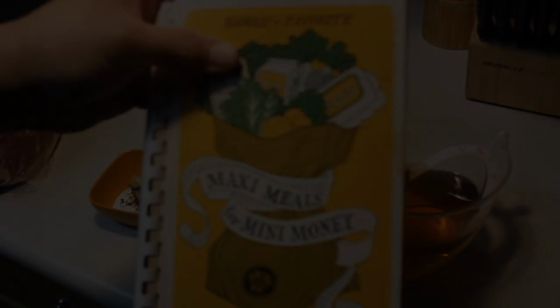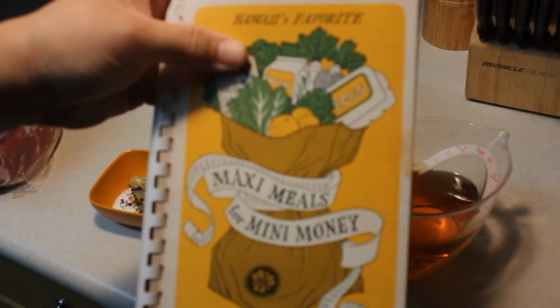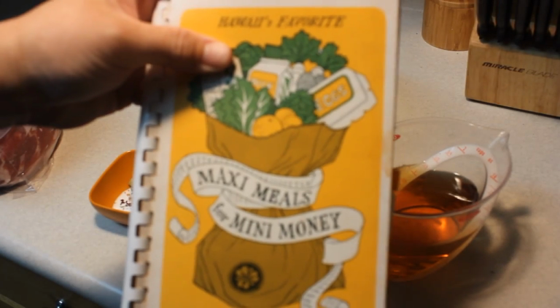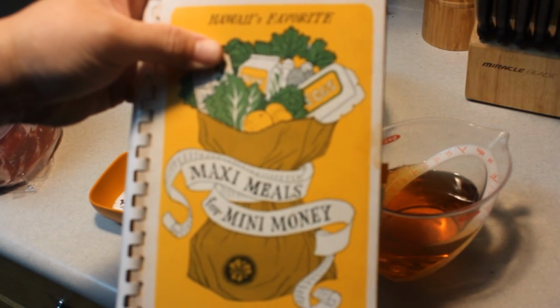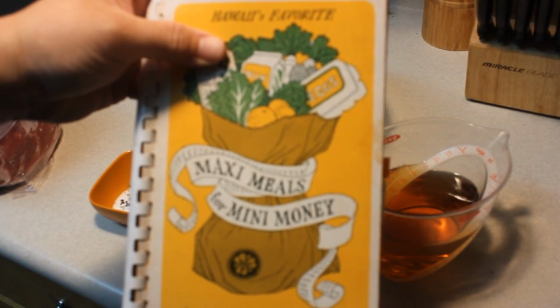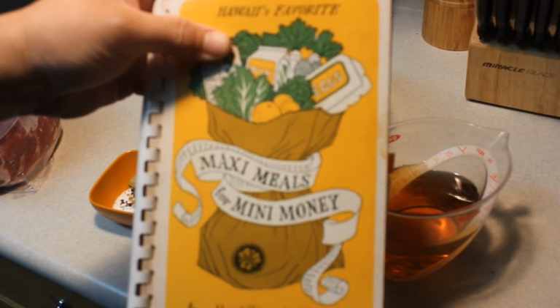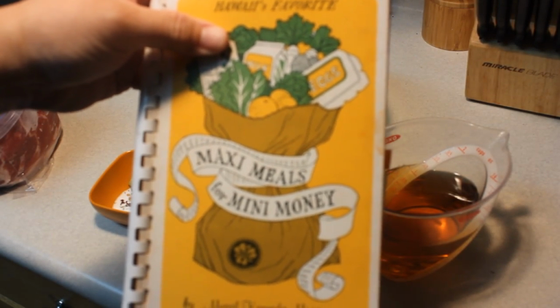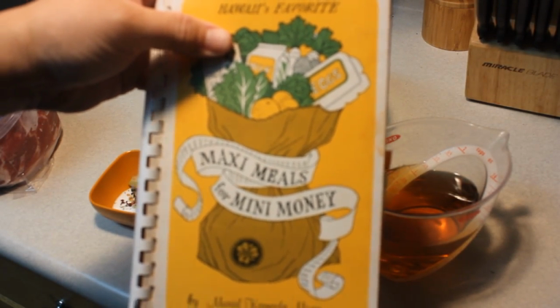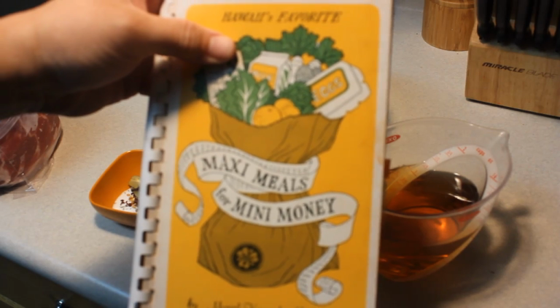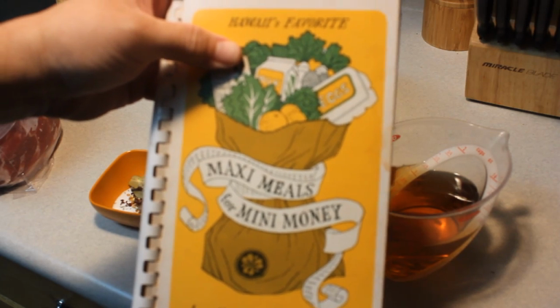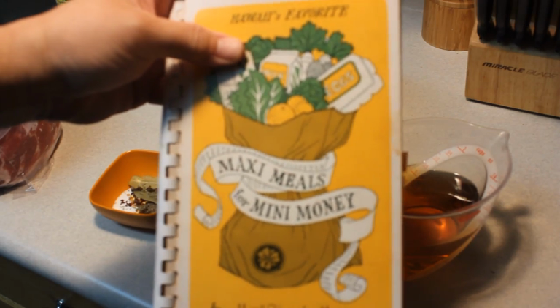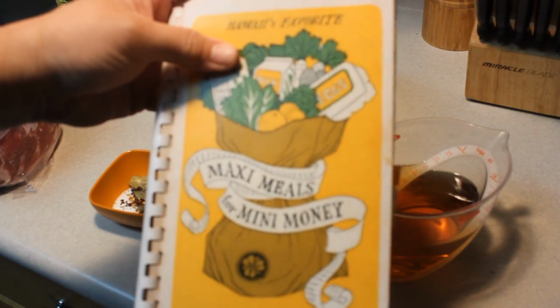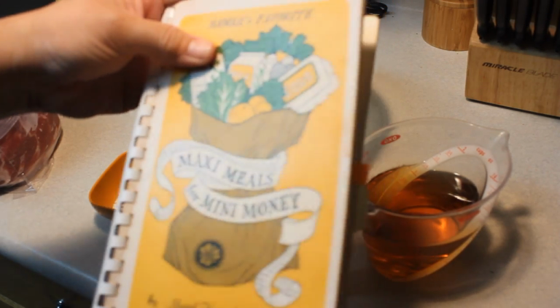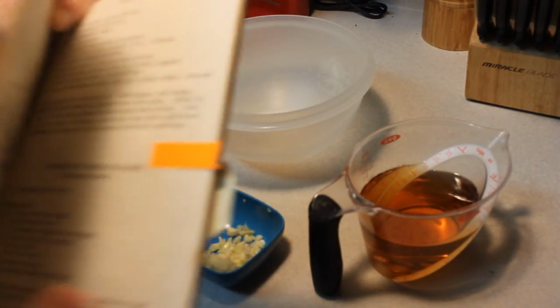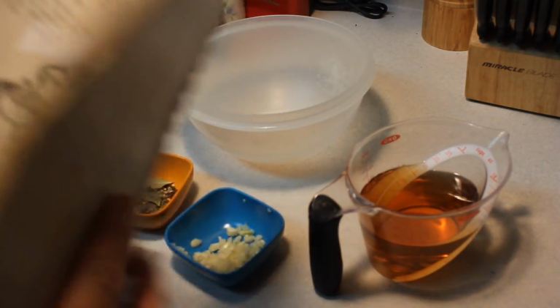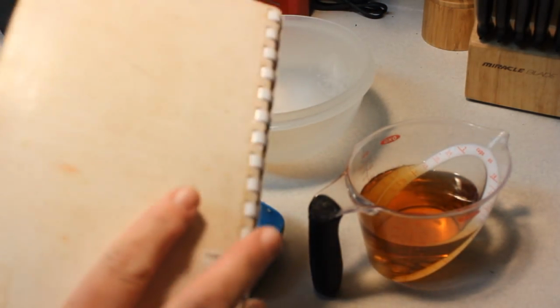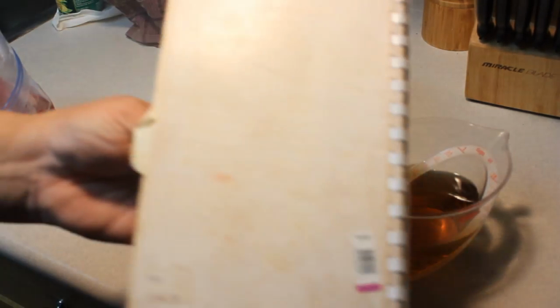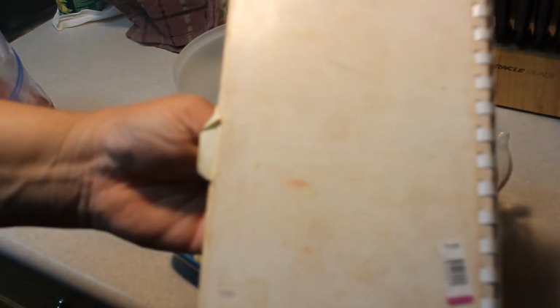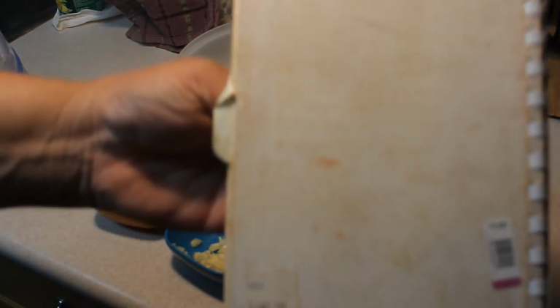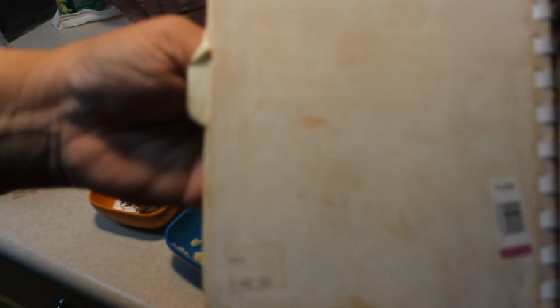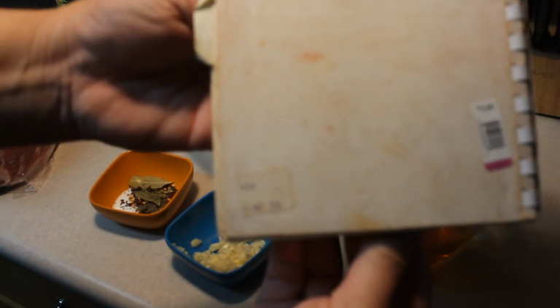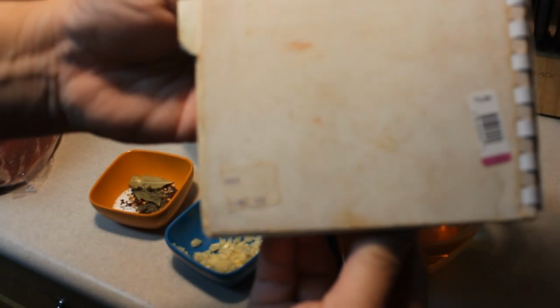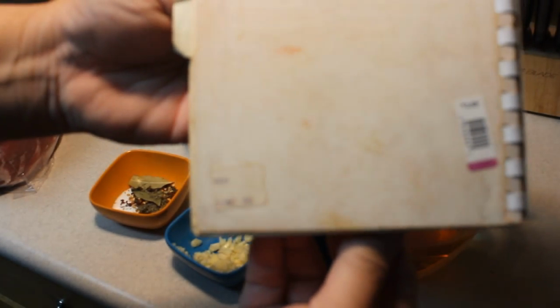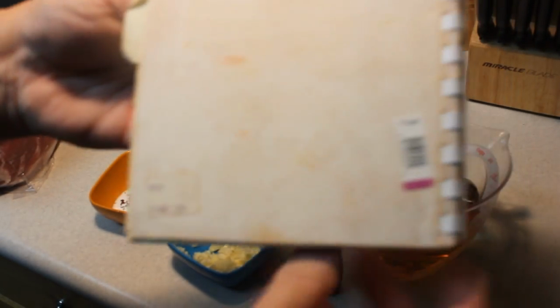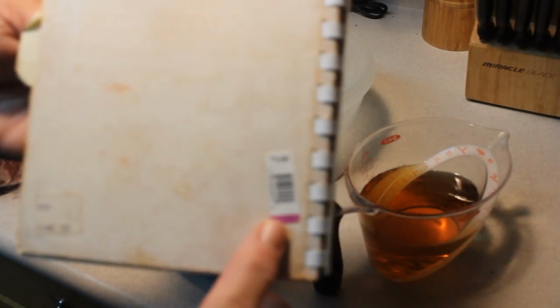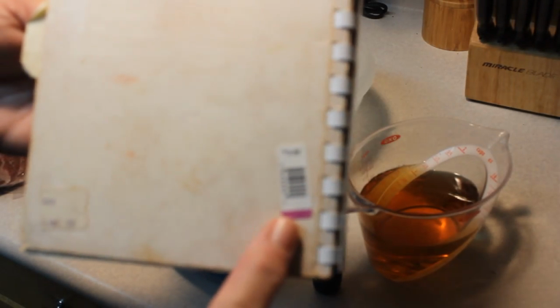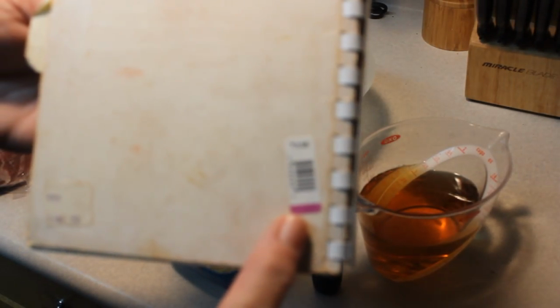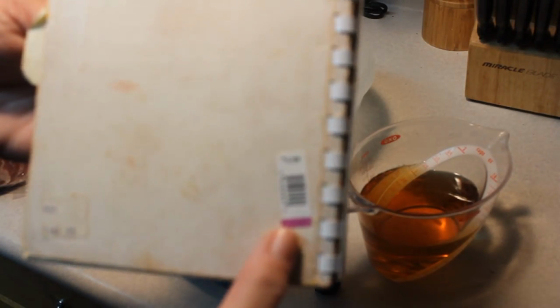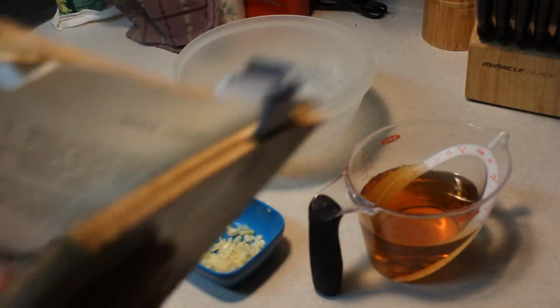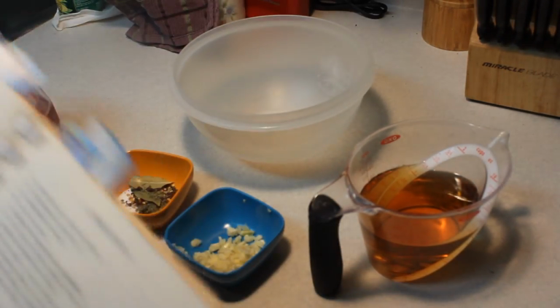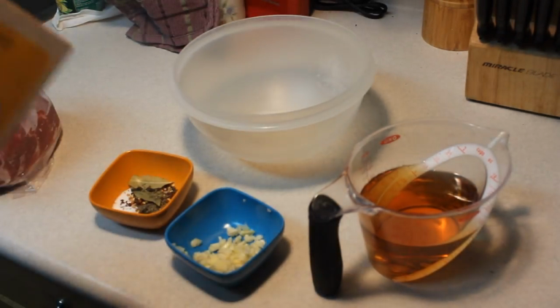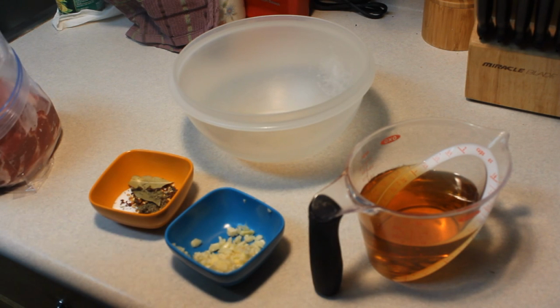I got out another one of my older Hawaii cookbooks. This one was from 1975 and cost a whole $2.90 back then. Ironically, I spent $3.99 to get it in a thrift store.